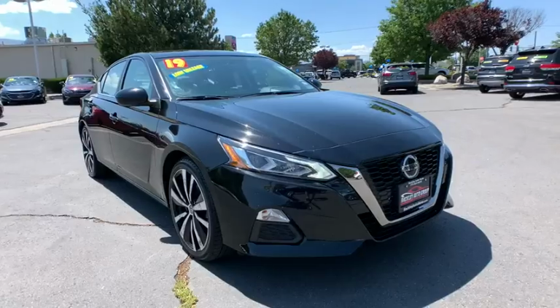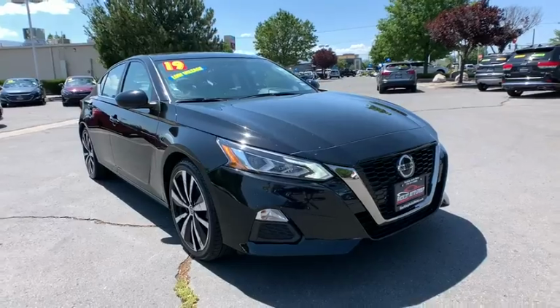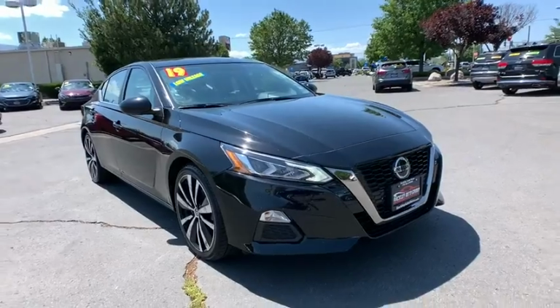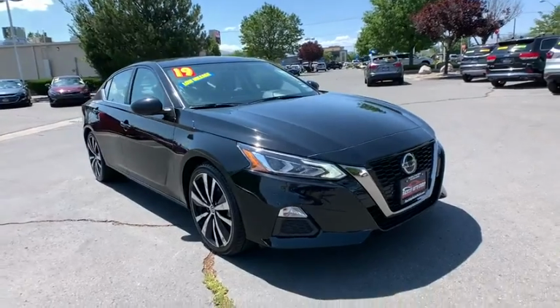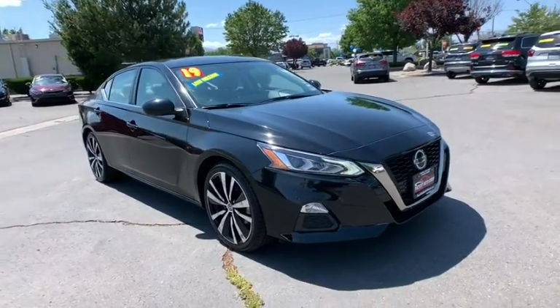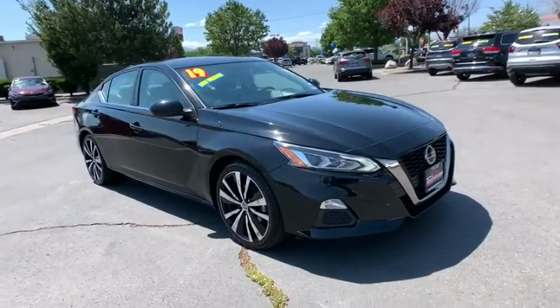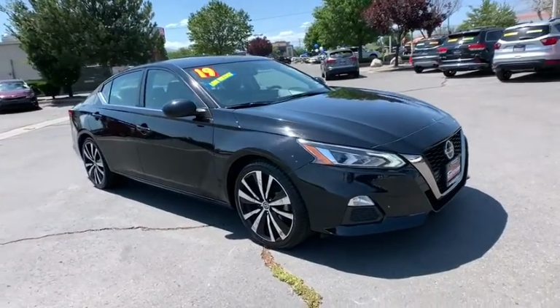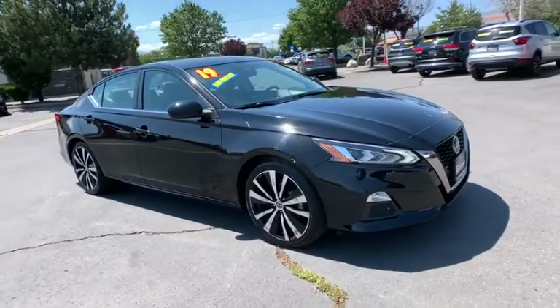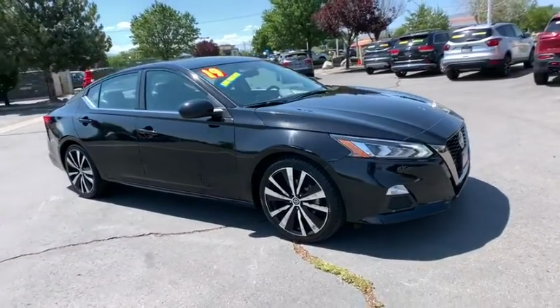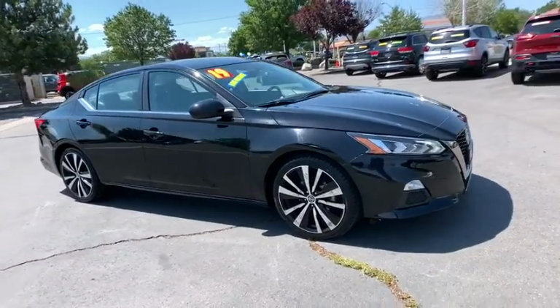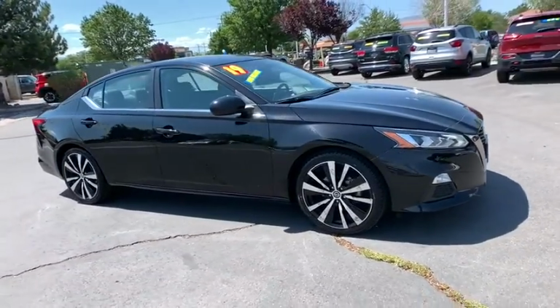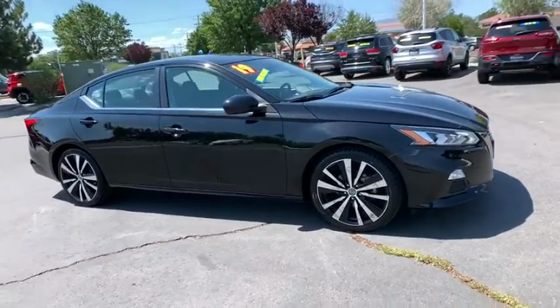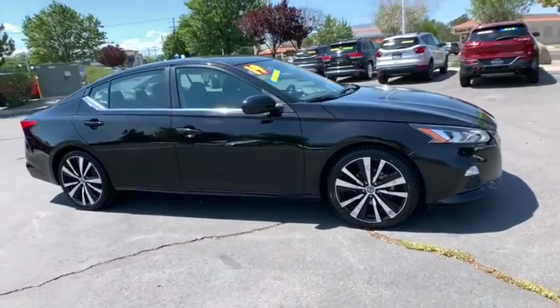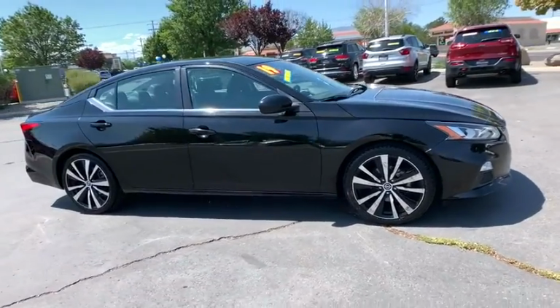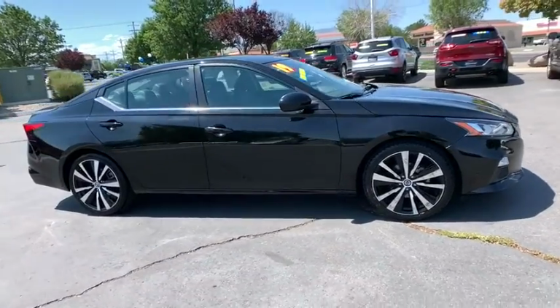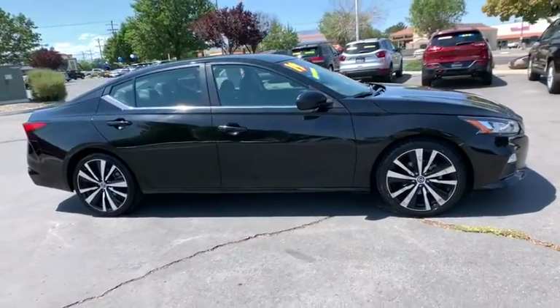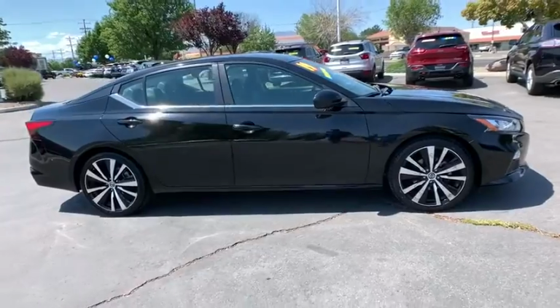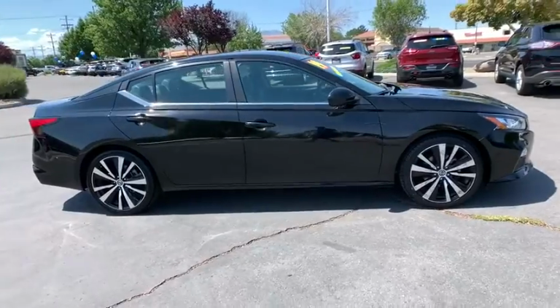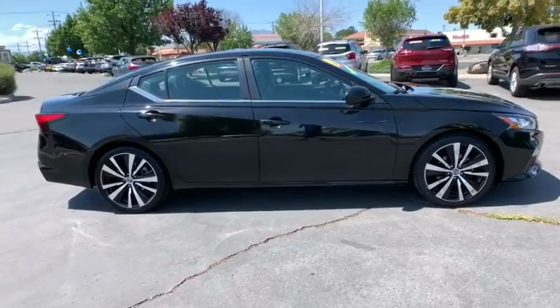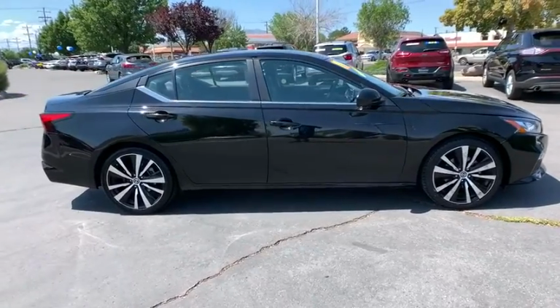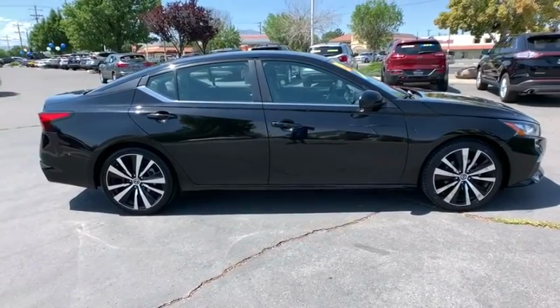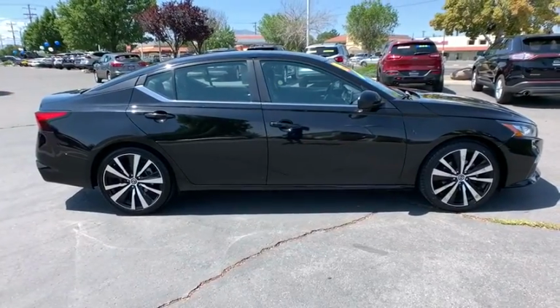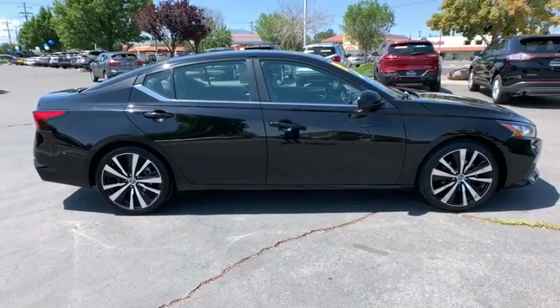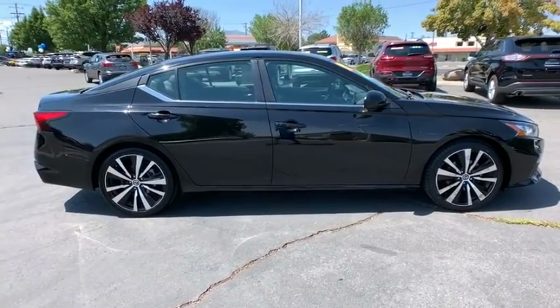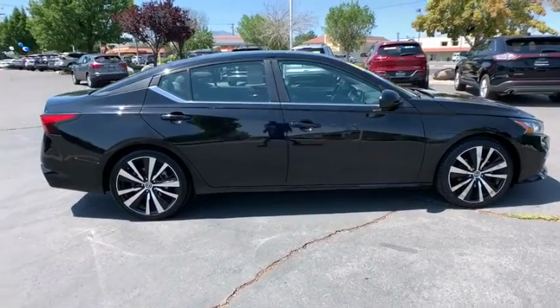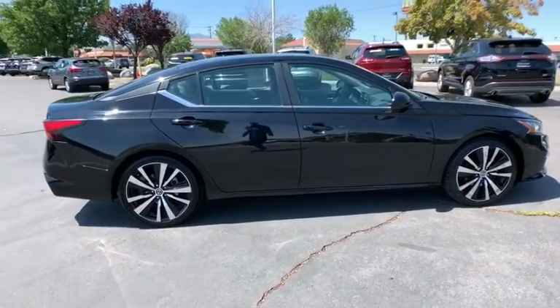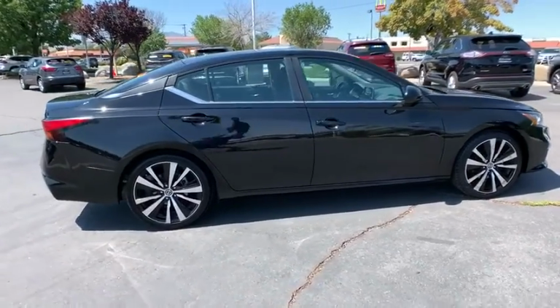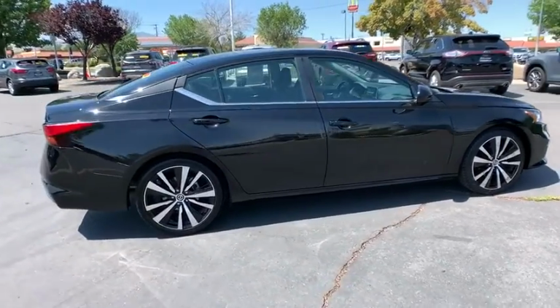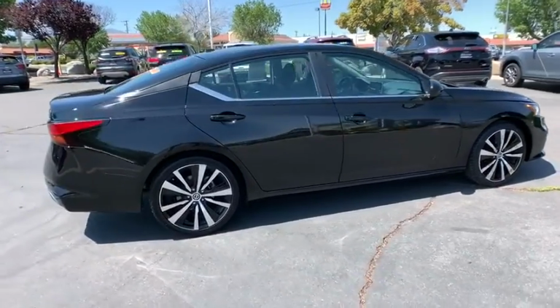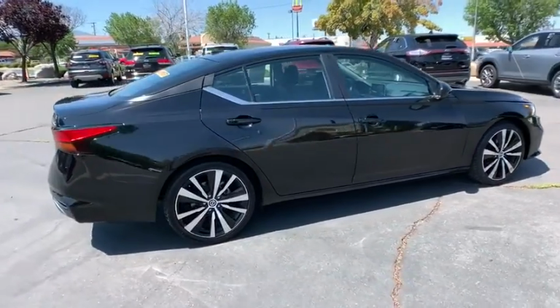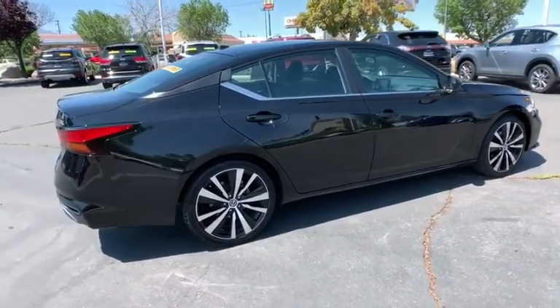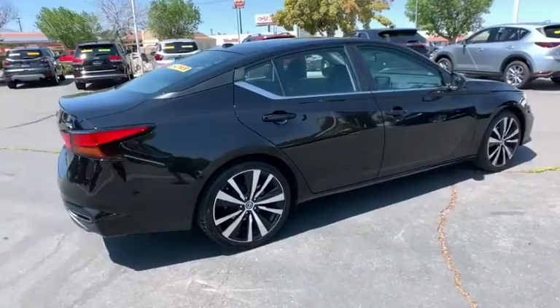Looking for the right vehicle? Check out the 2019 Nissan Altima. The Nissan Altima offers advanced features to make life easier, and most of the features come standard.